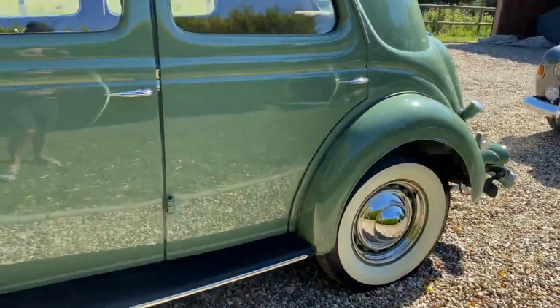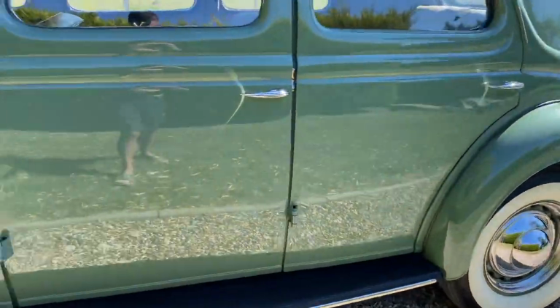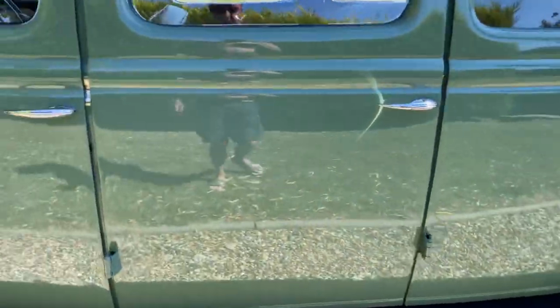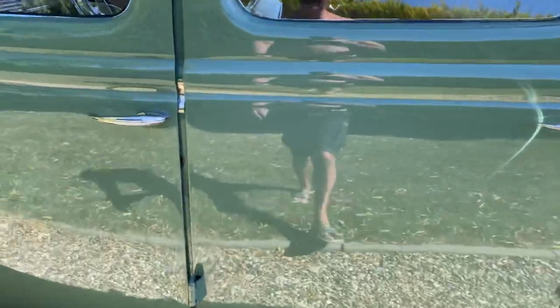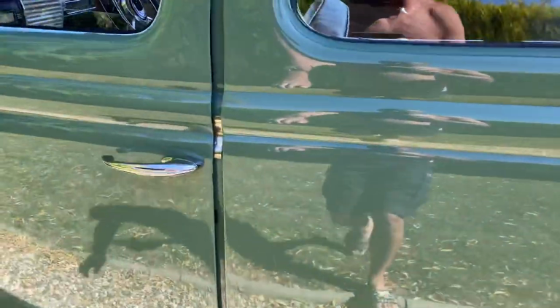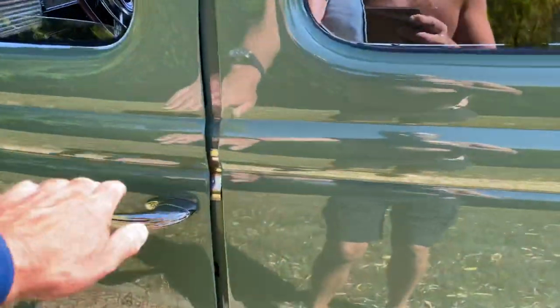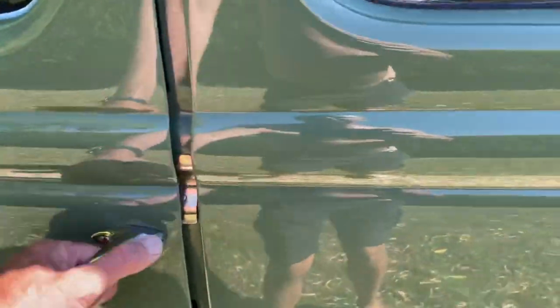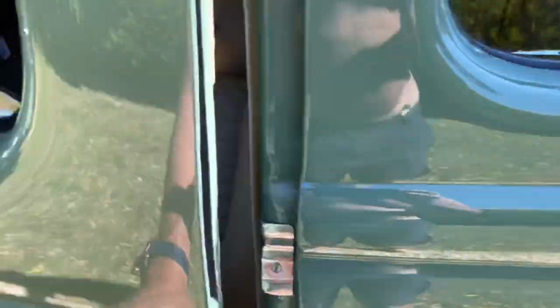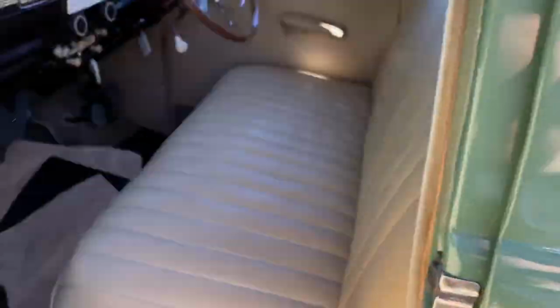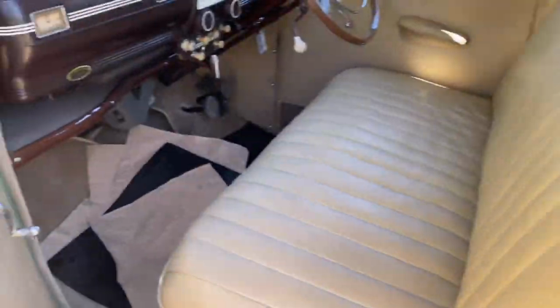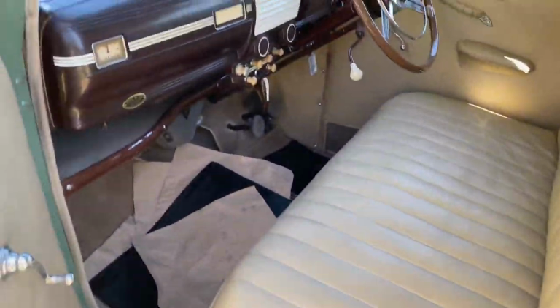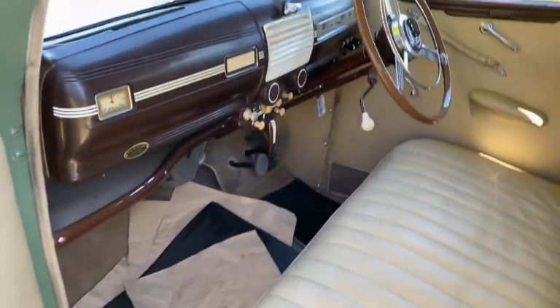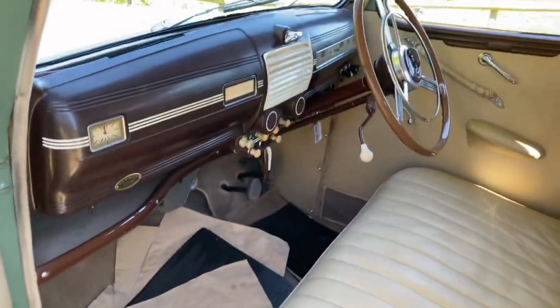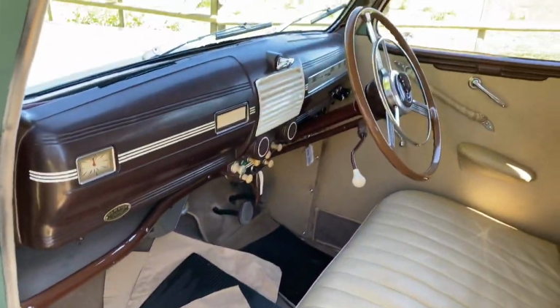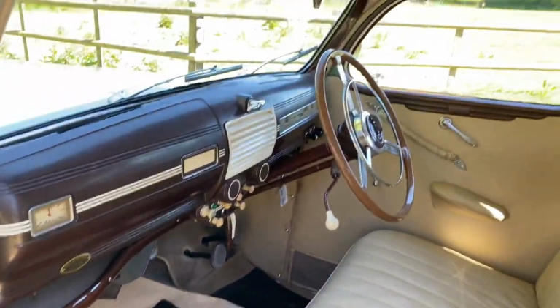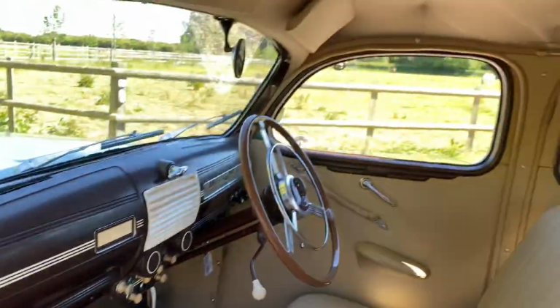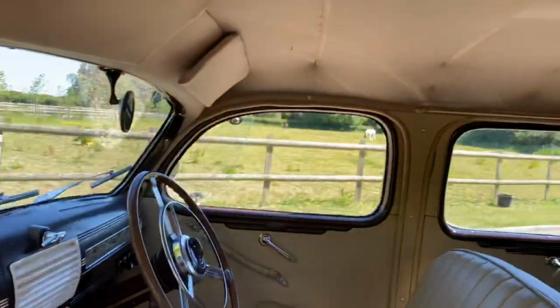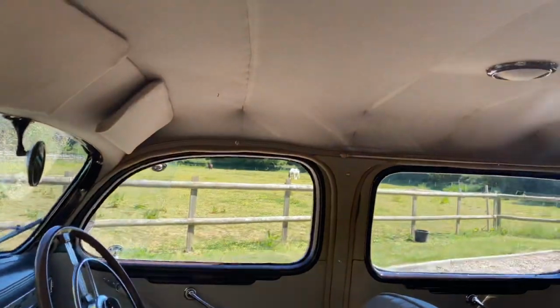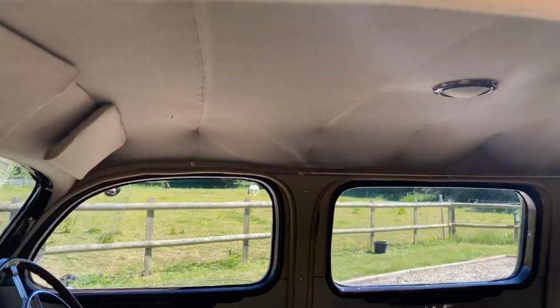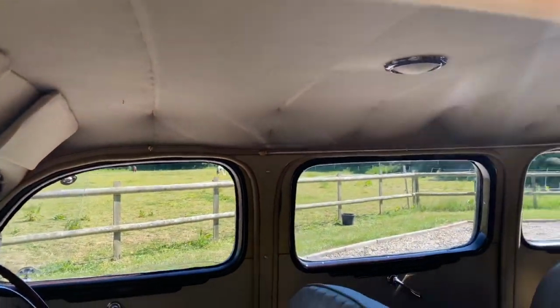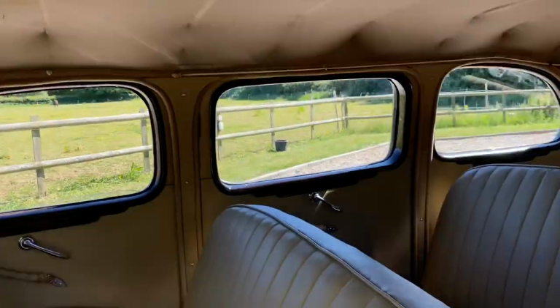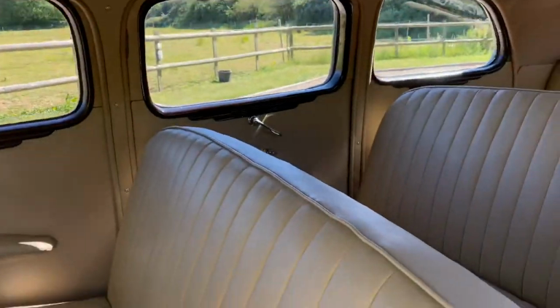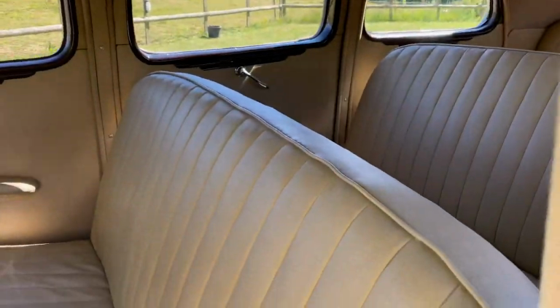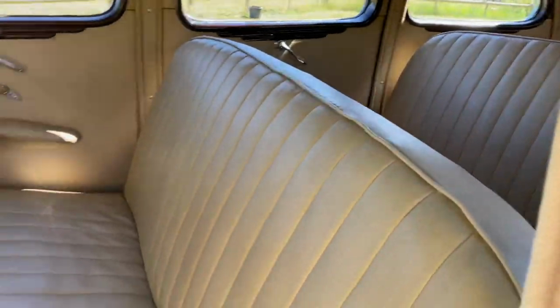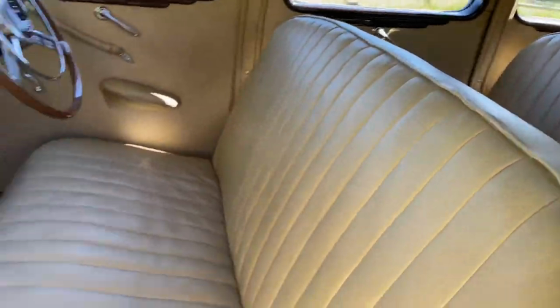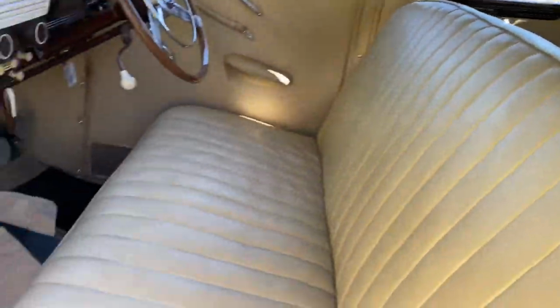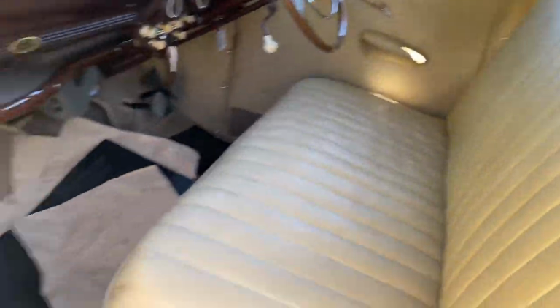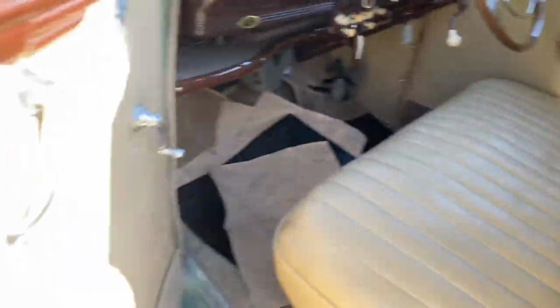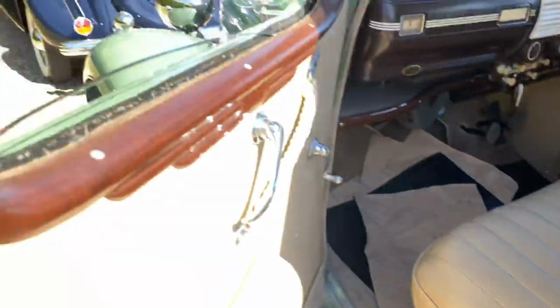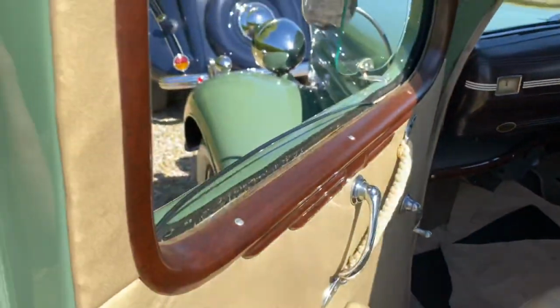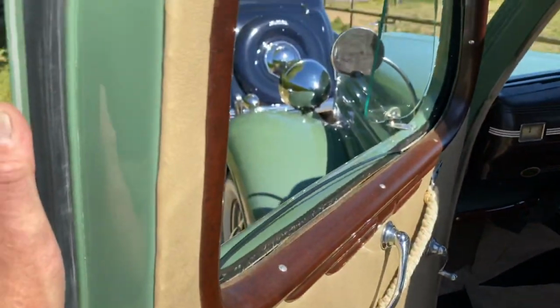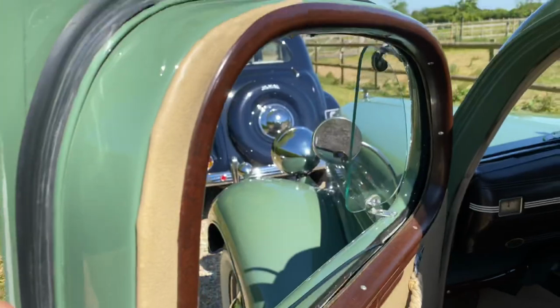This is the six-door. This is Ludlow Green. Same quality inside — perfect. All the trims are perfect.